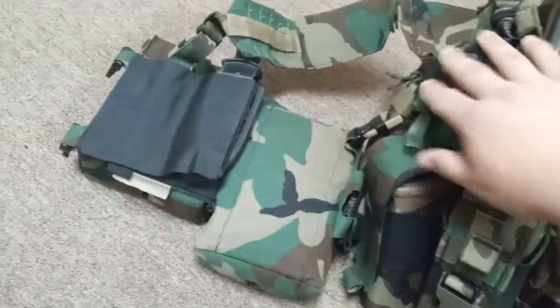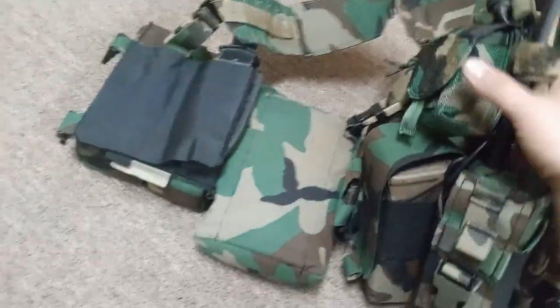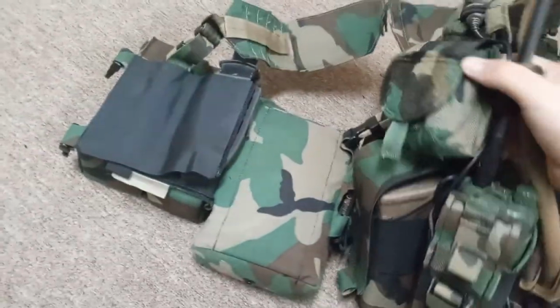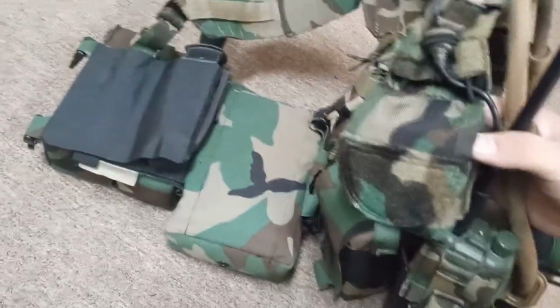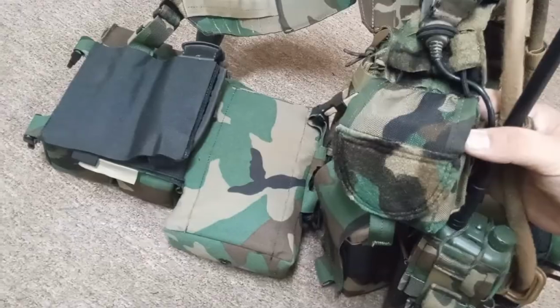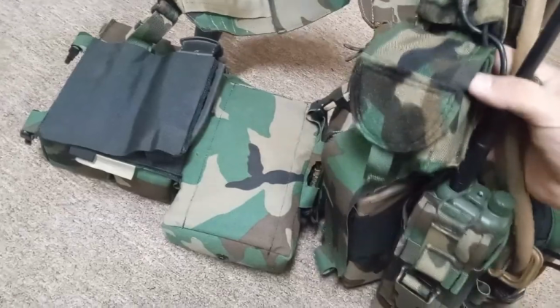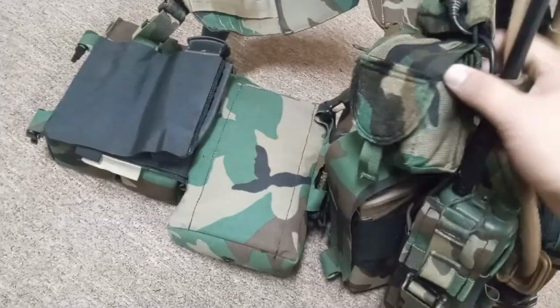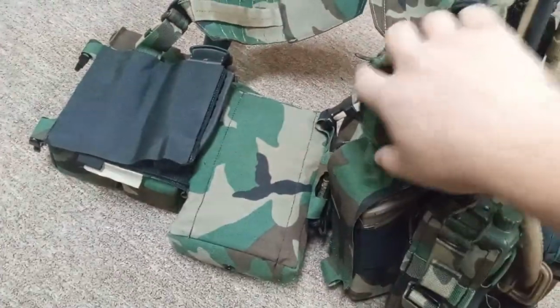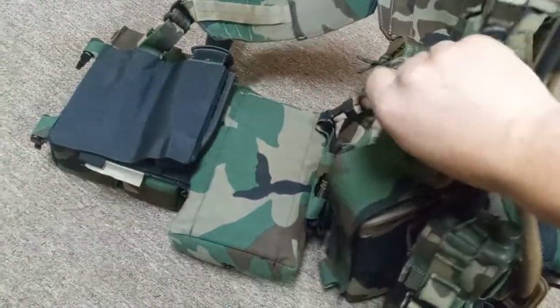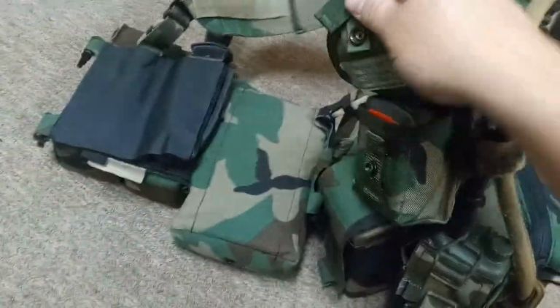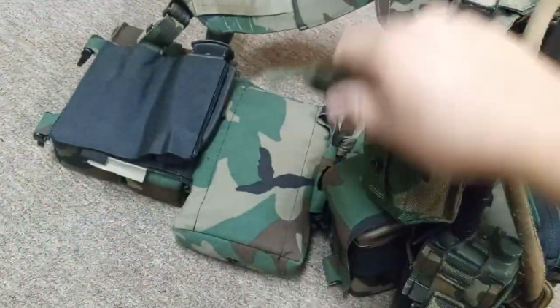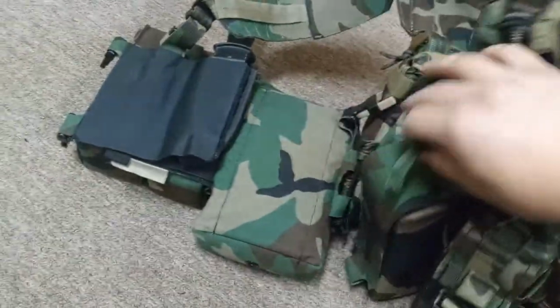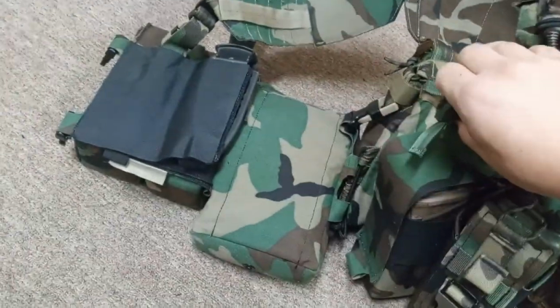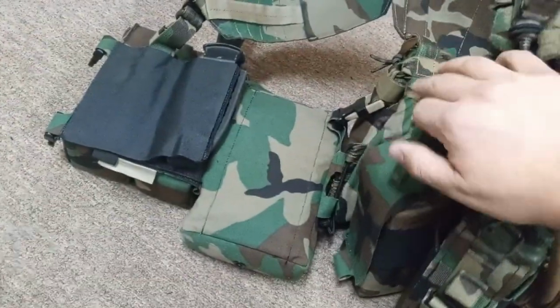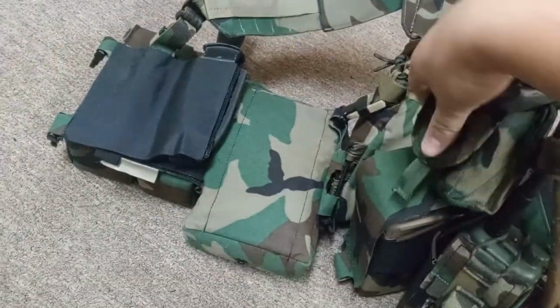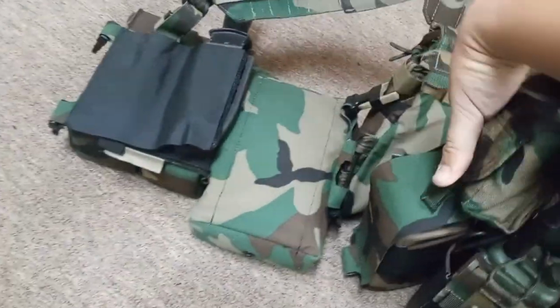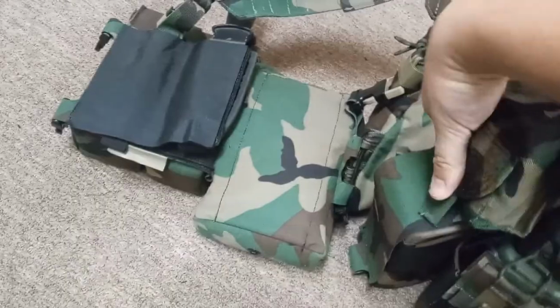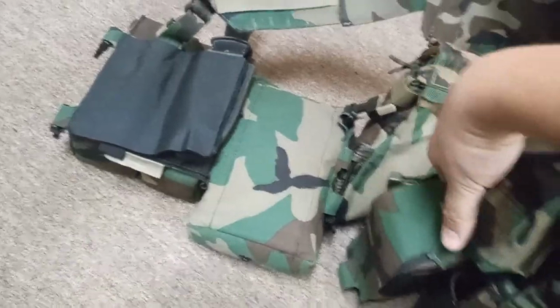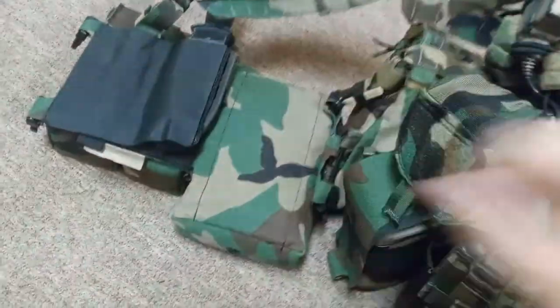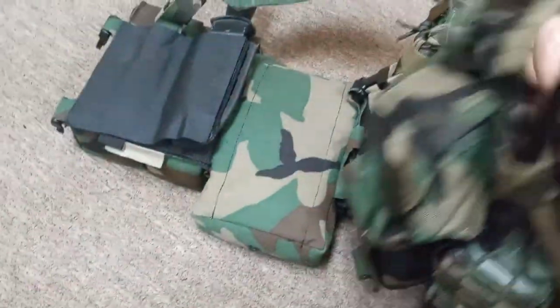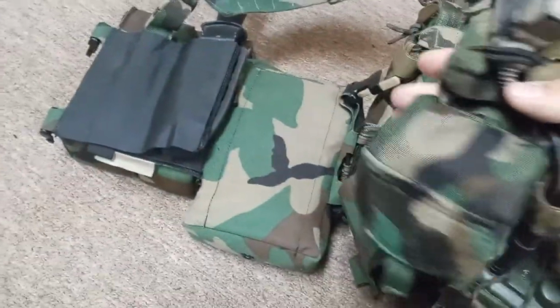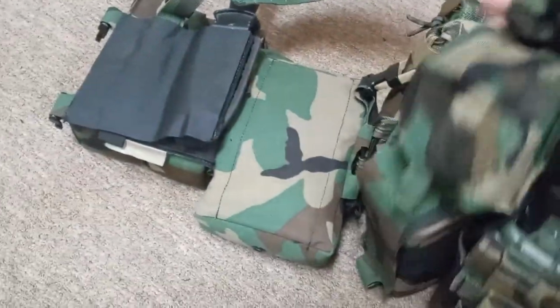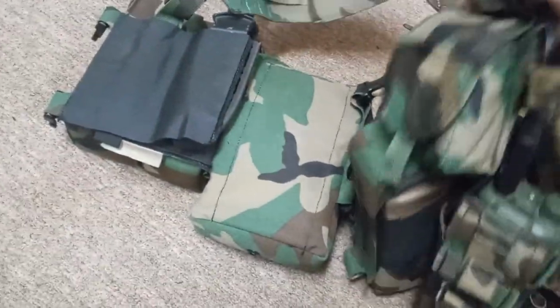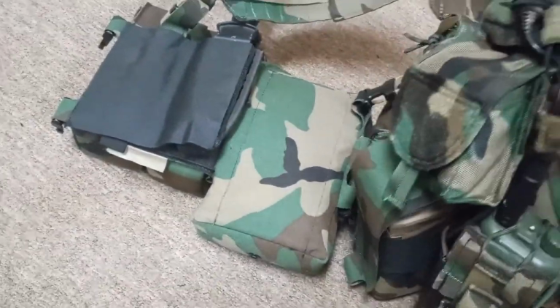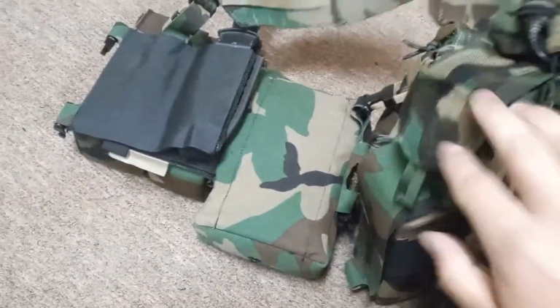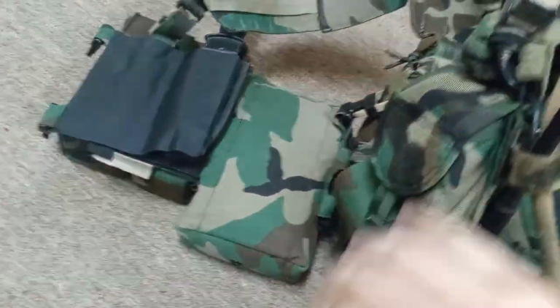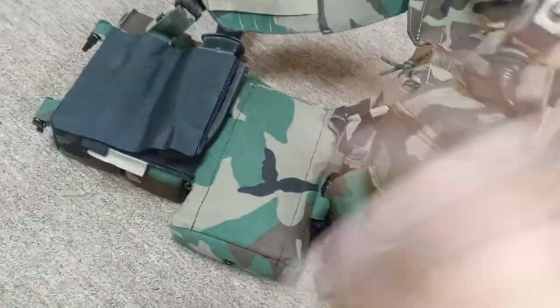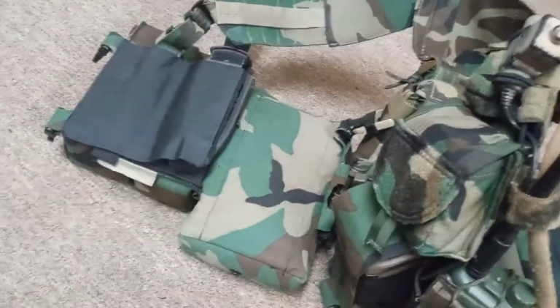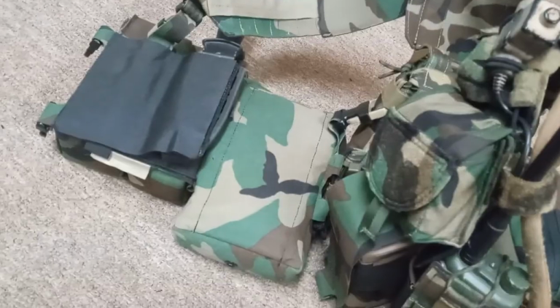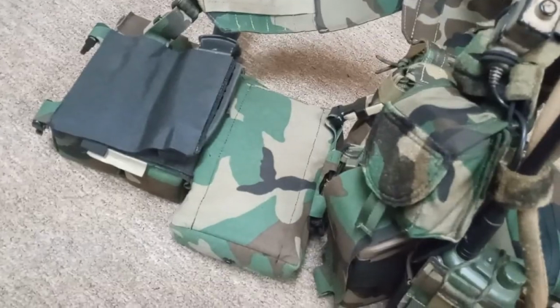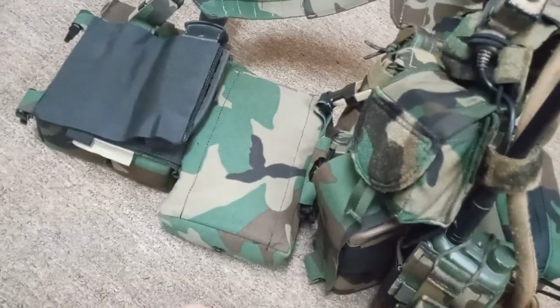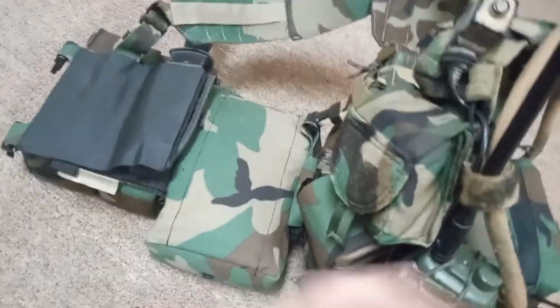I just have this to show you the size of the pouch — this SOL kit. I may put other things like a GPS or a compass pouch there and move this survival kit onto my first-line belt.